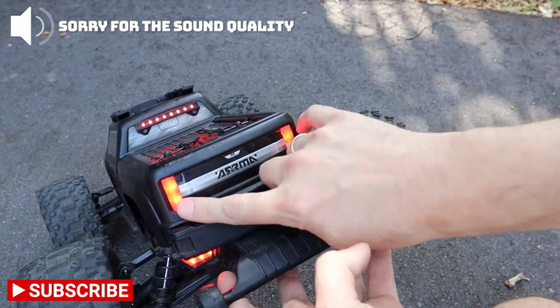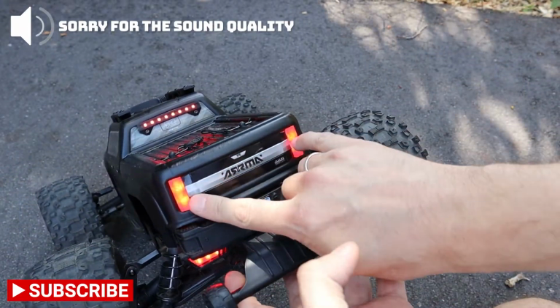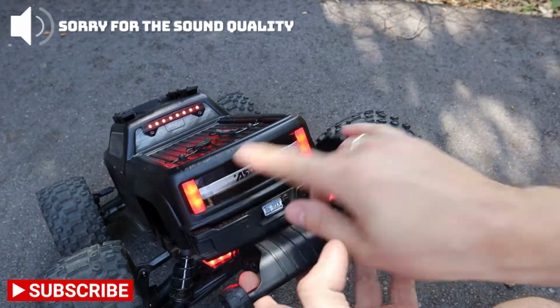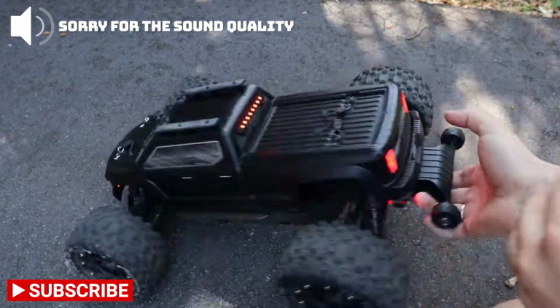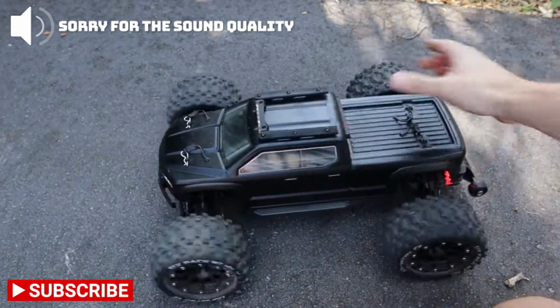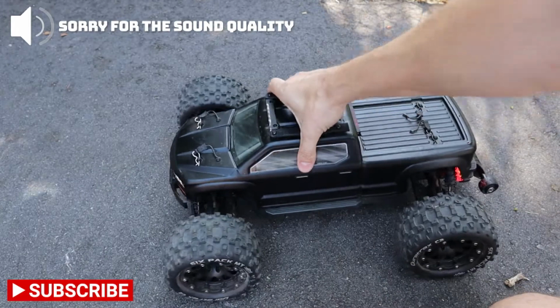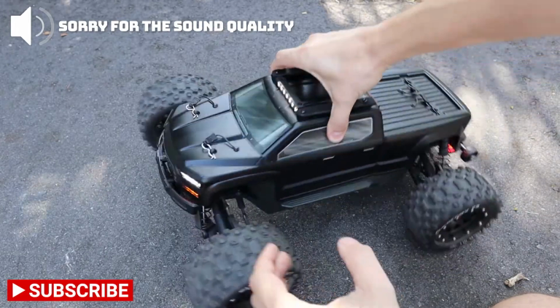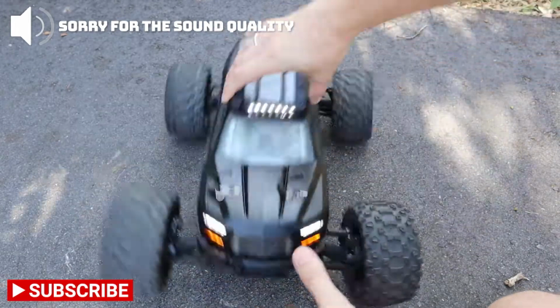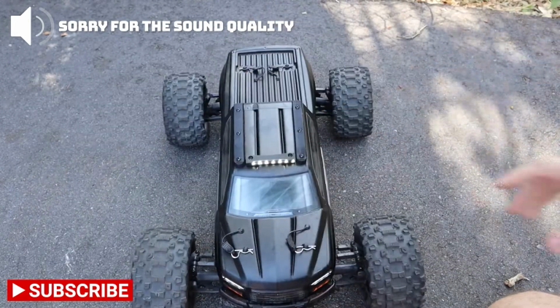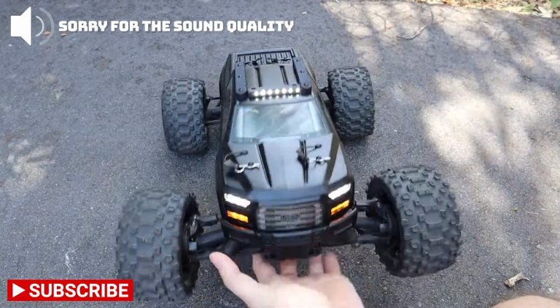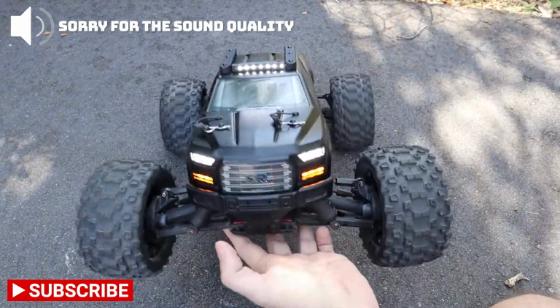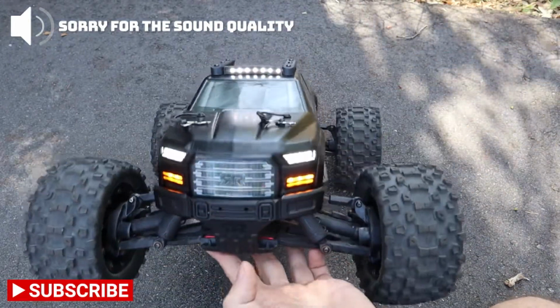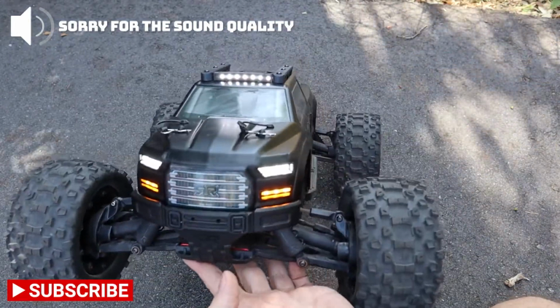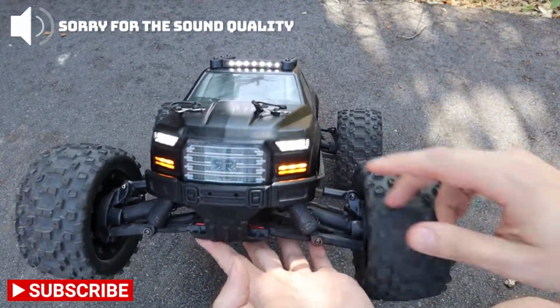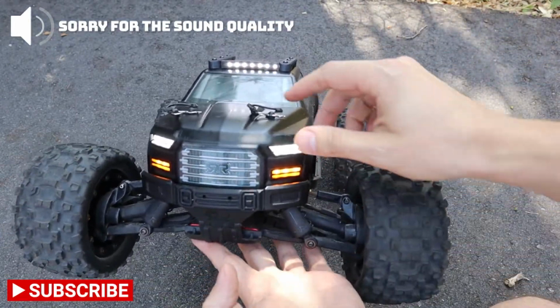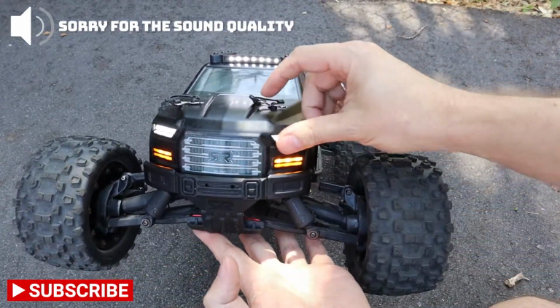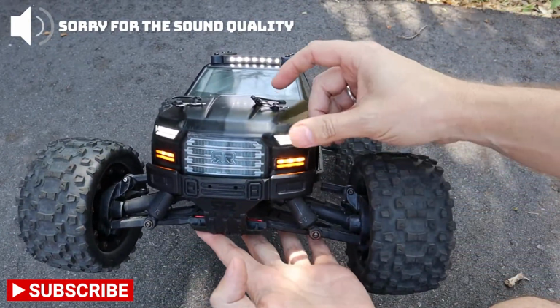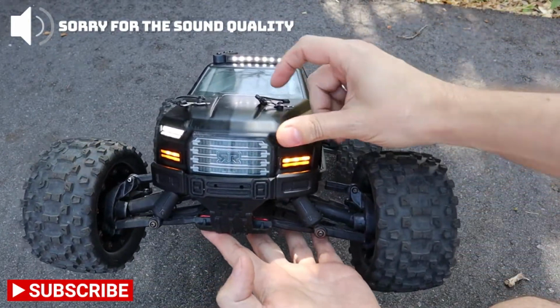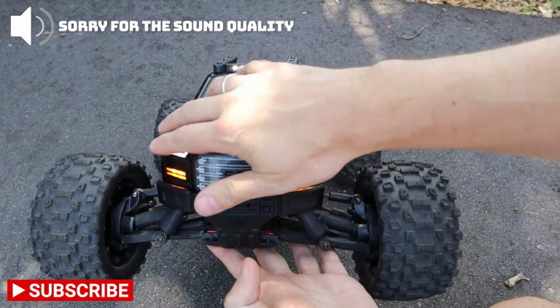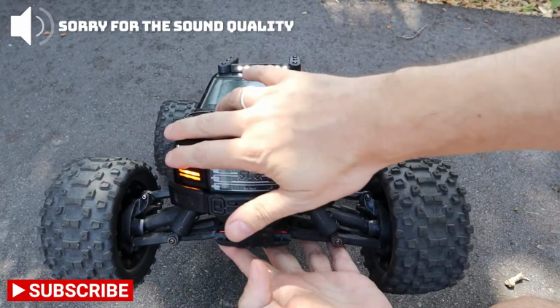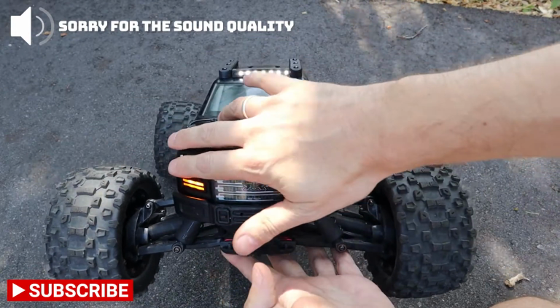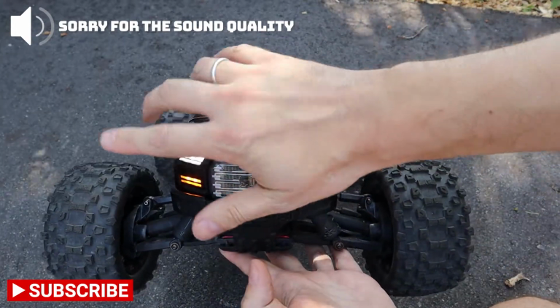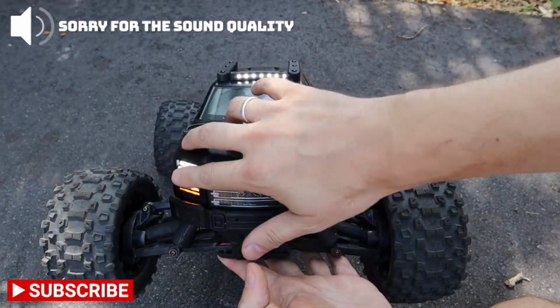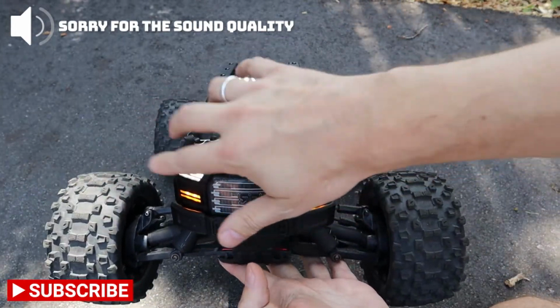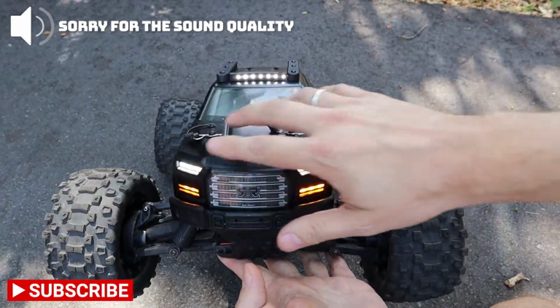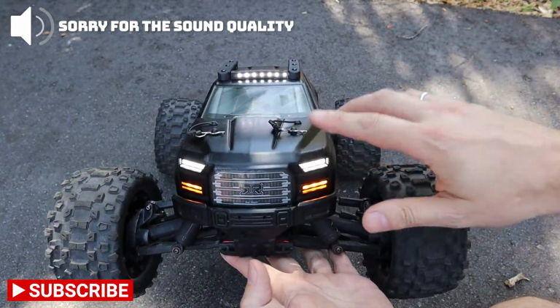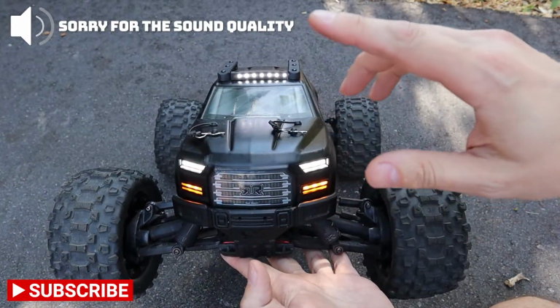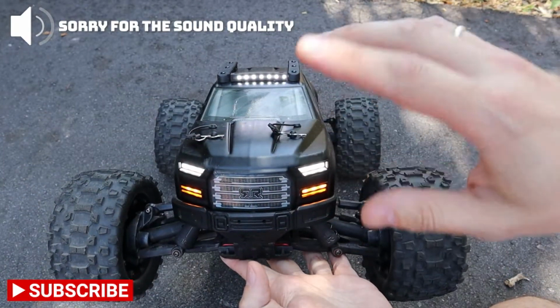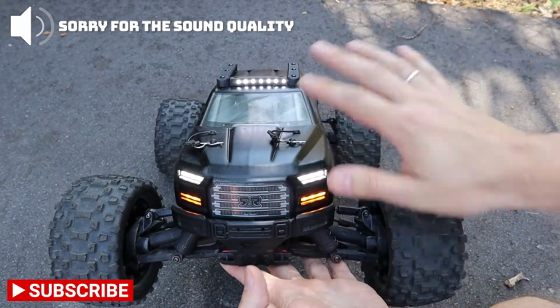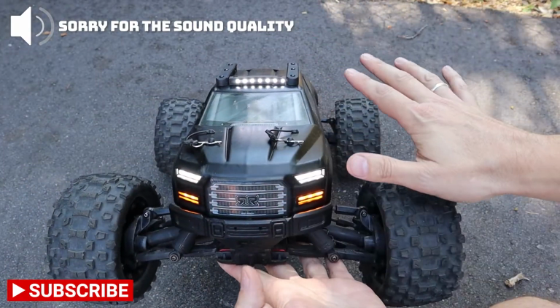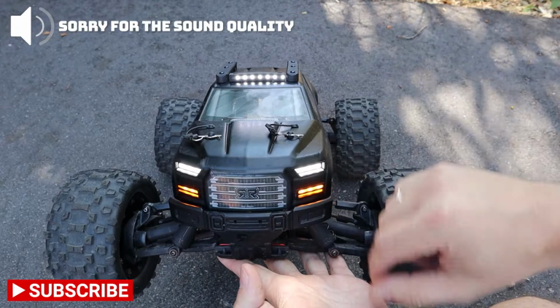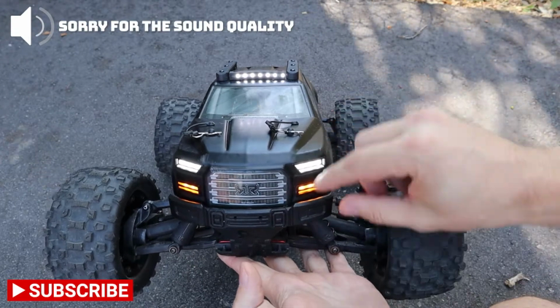For the rear lights and the headlights, you can follow the same steps we have for the Creighton 8s — it's pretty much the same.